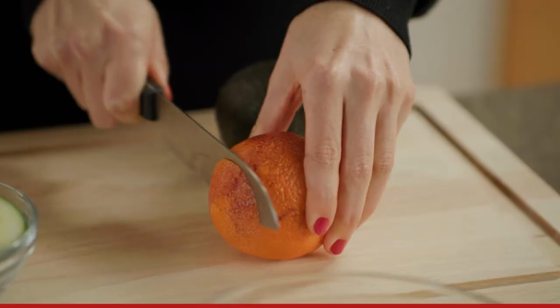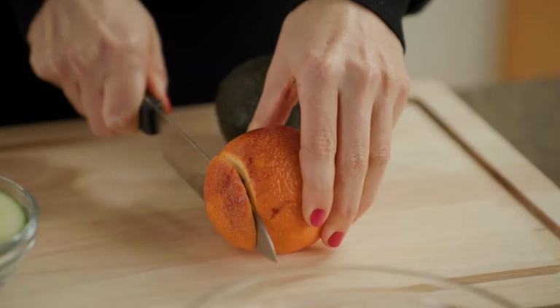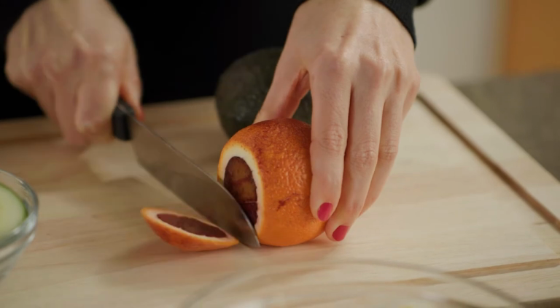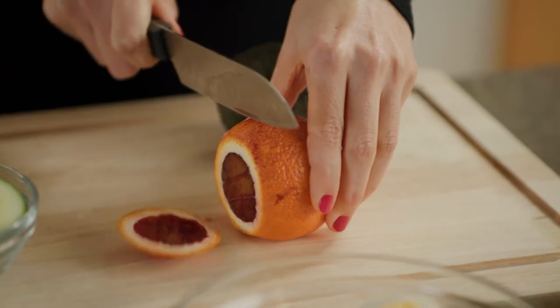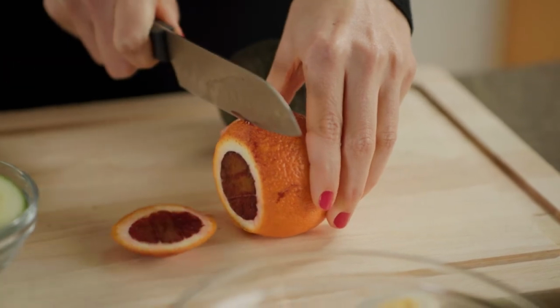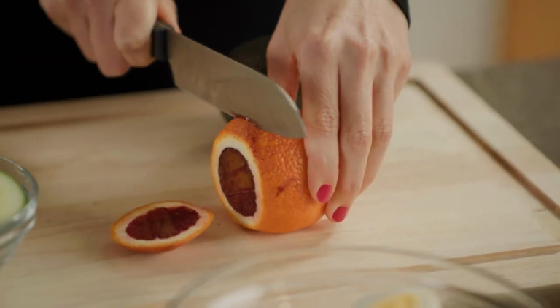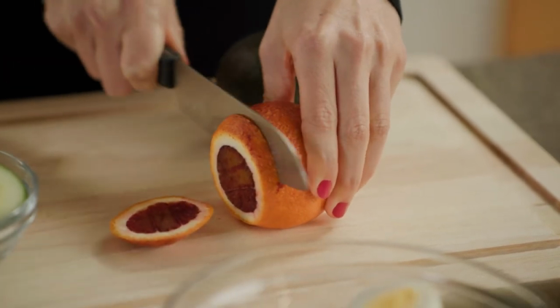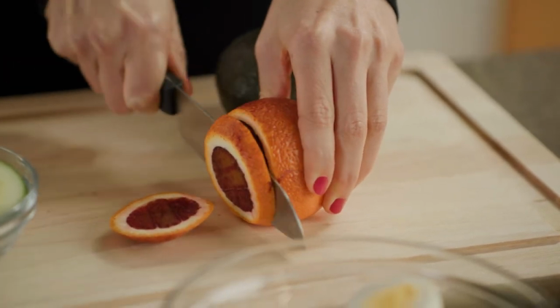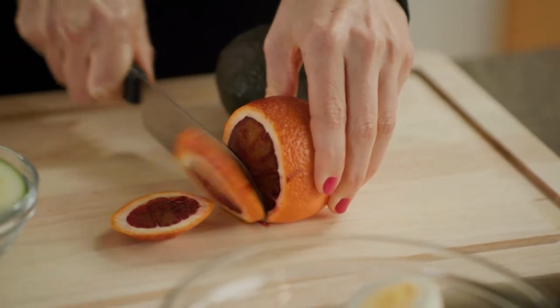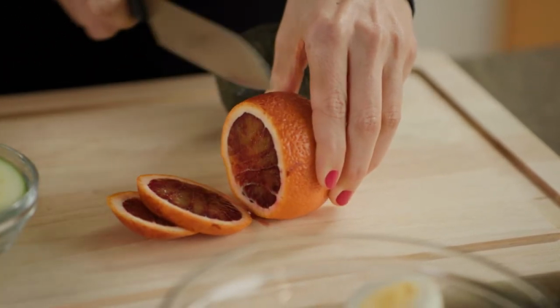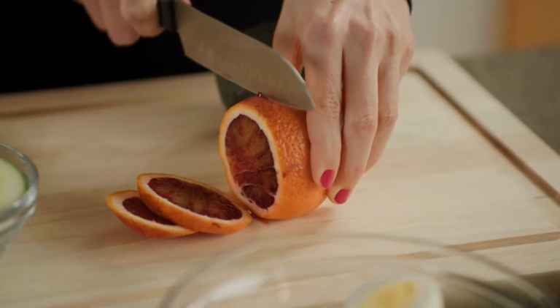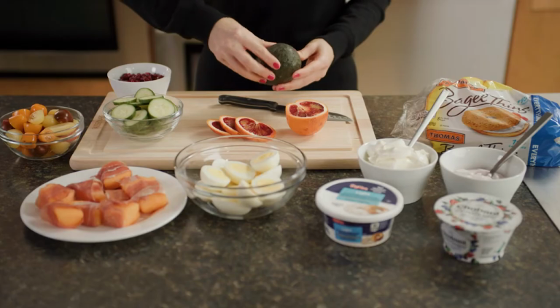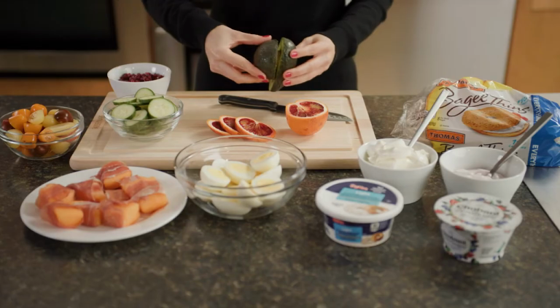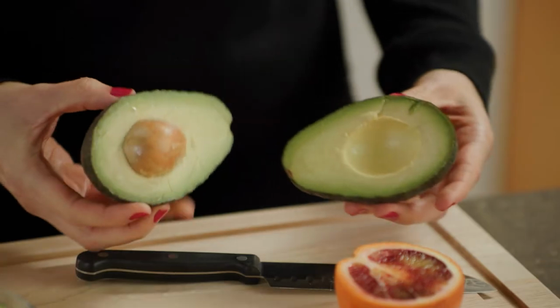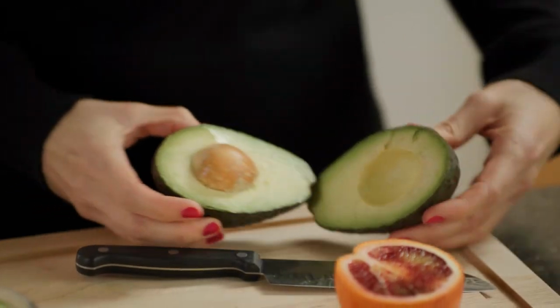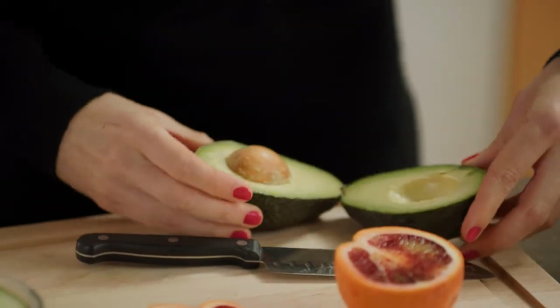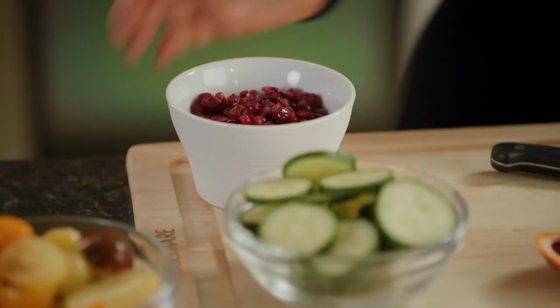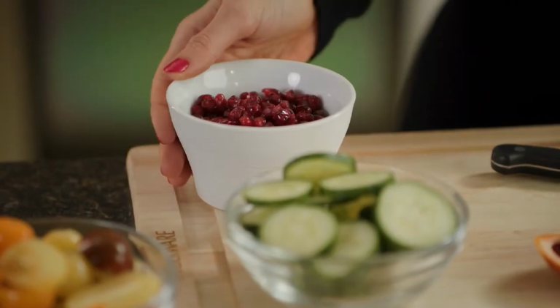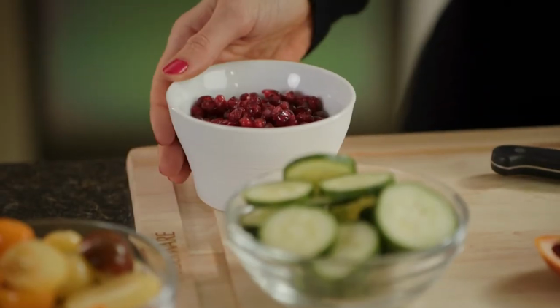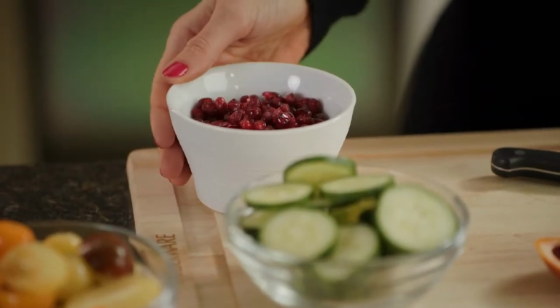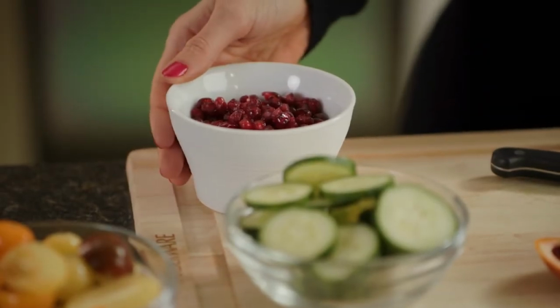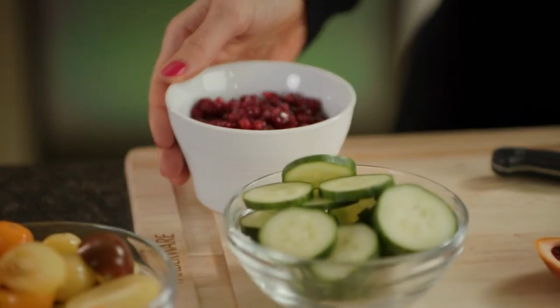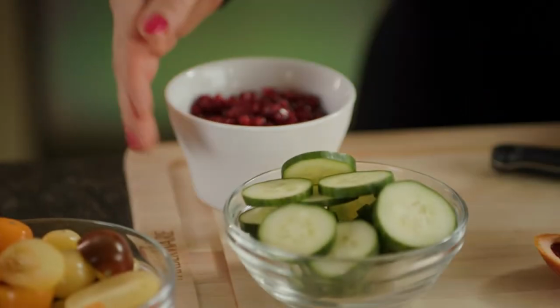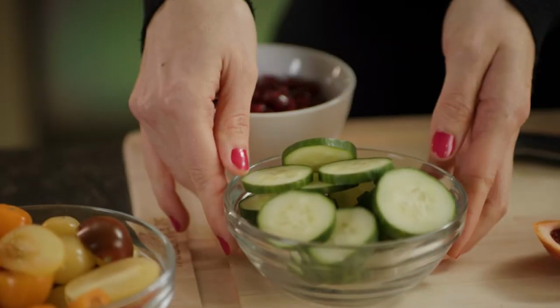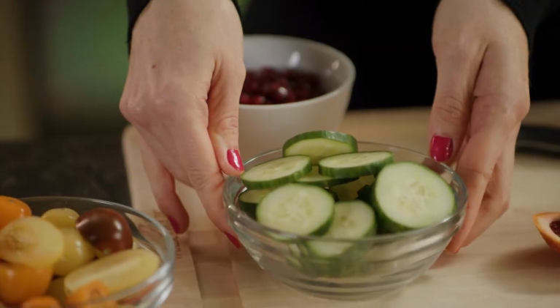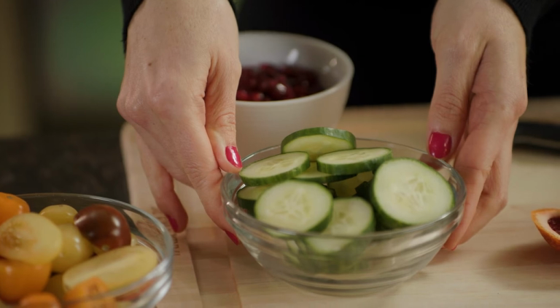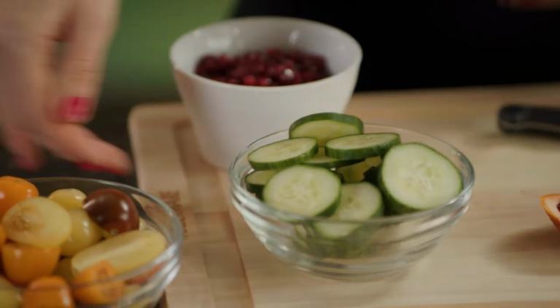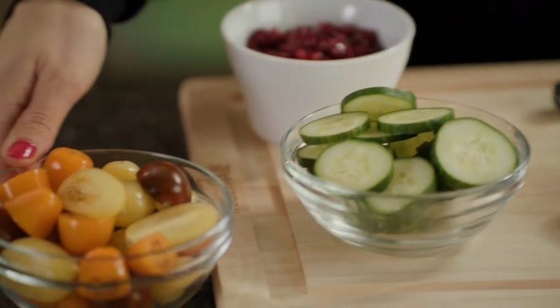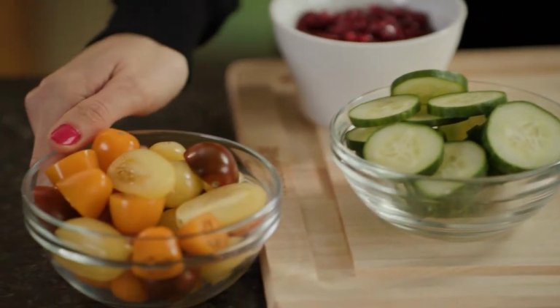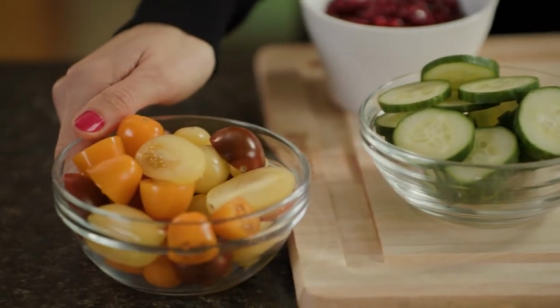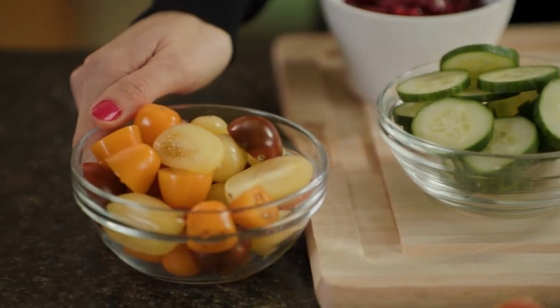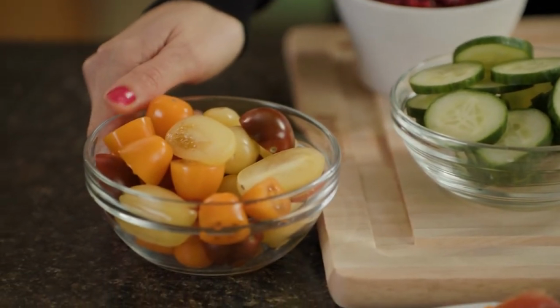Now for our fruit. I like to include a few blood orange slices for a splash of vitamin C, along with fresh avocado and delicious pomegranate arils. Pair those with sliced English cucumbers and halved cherry tomatoes, and our spread is almost ready.